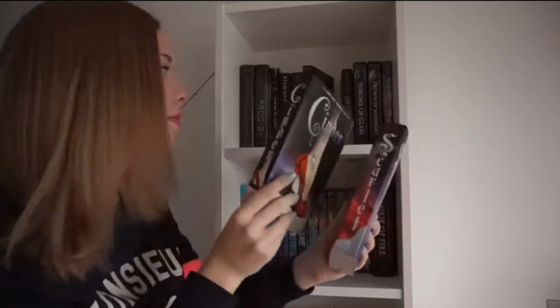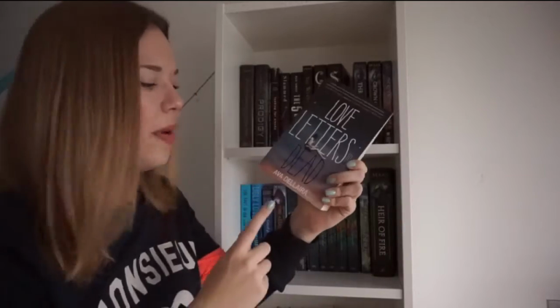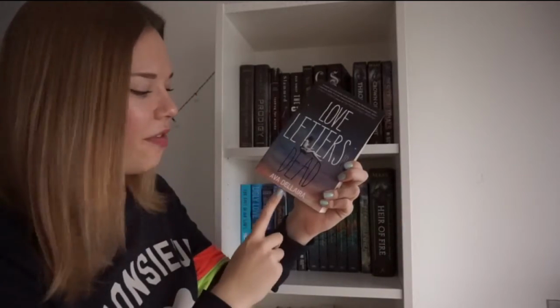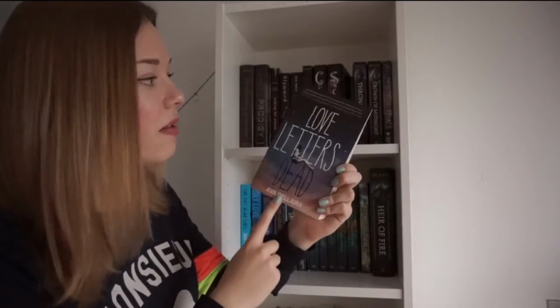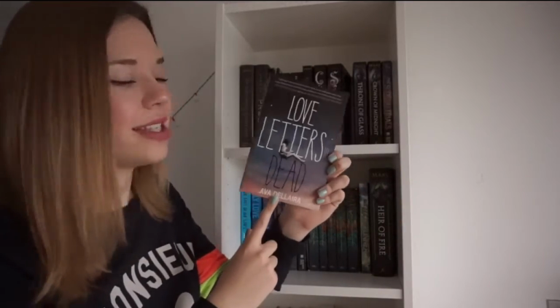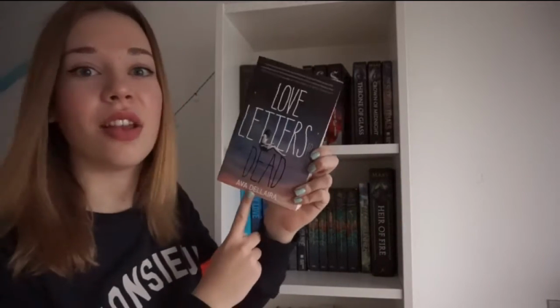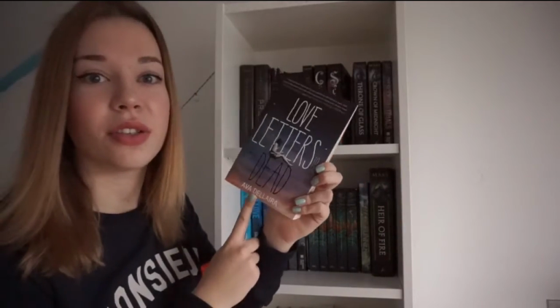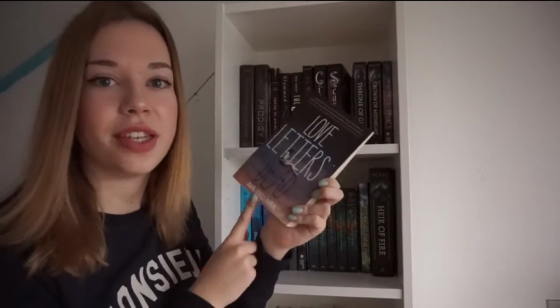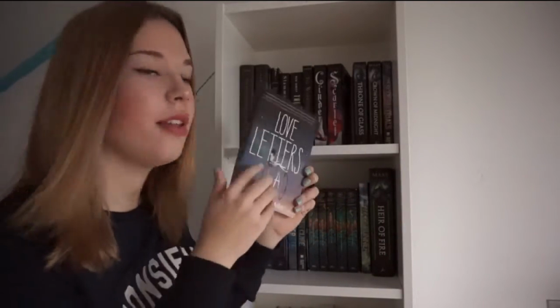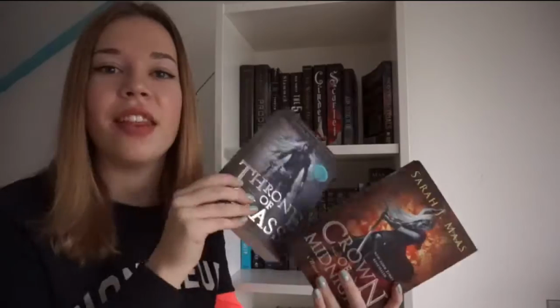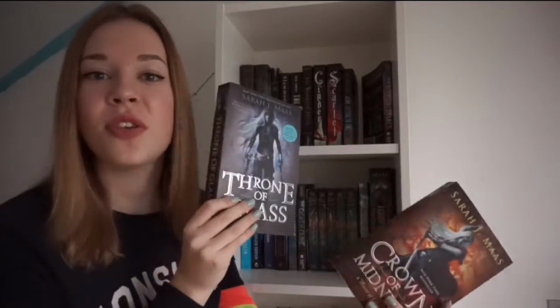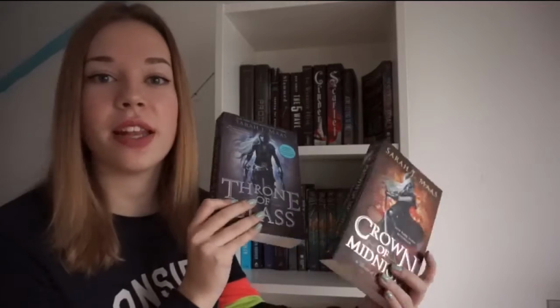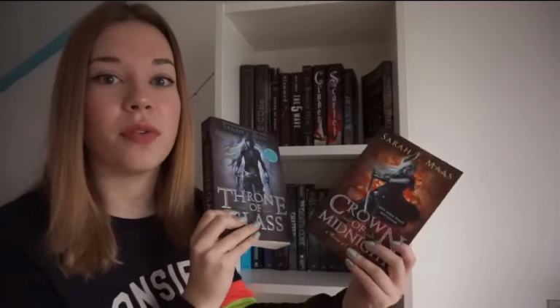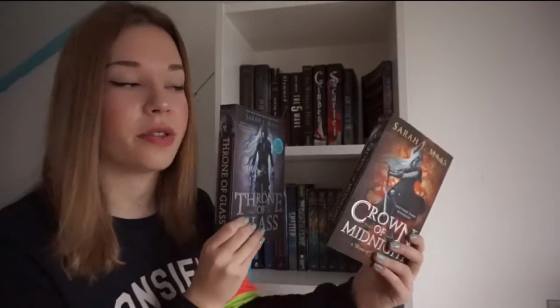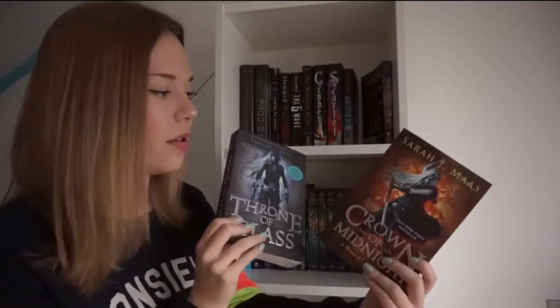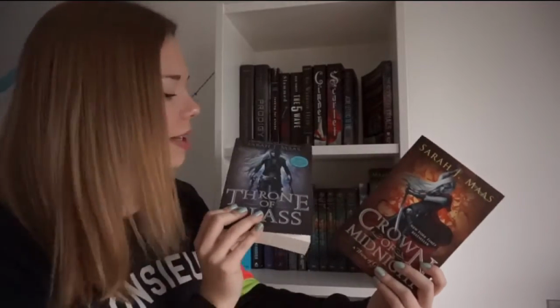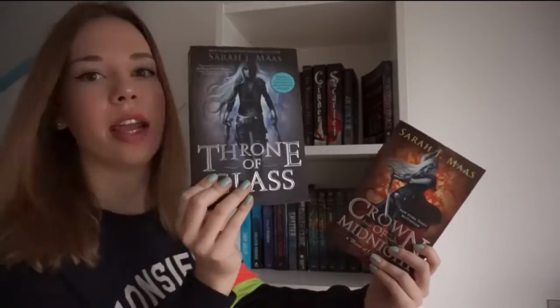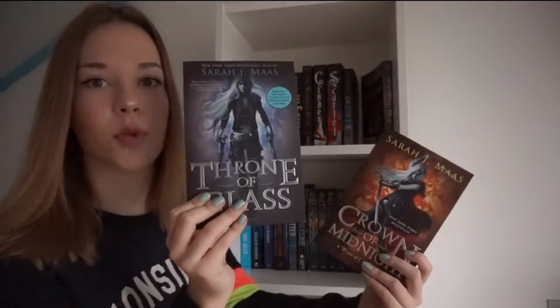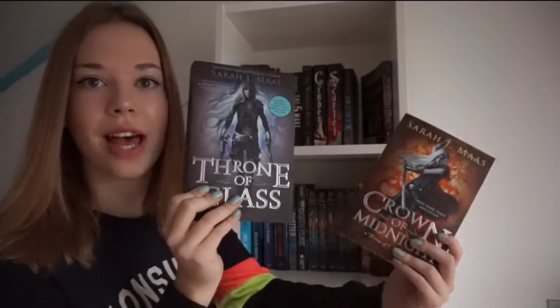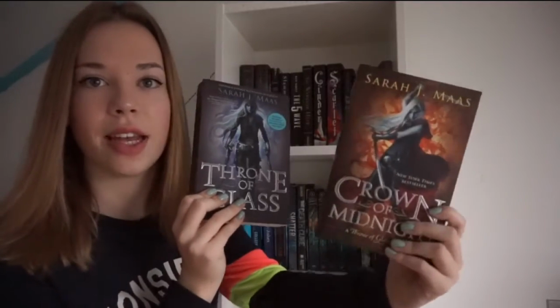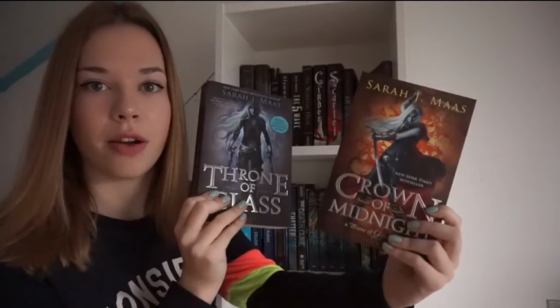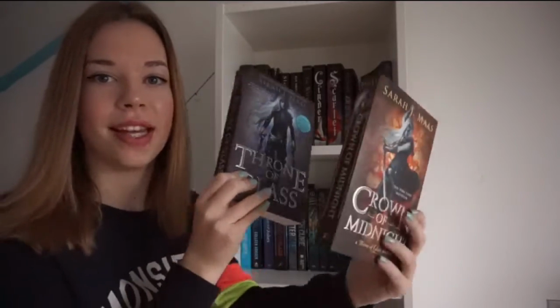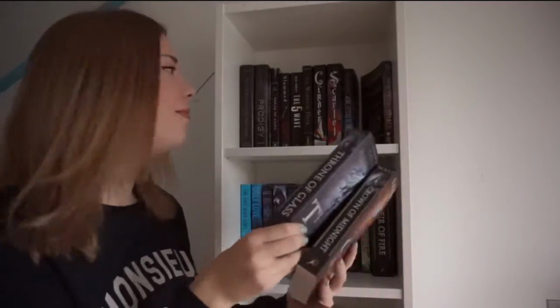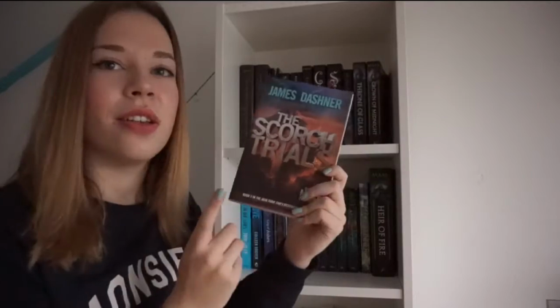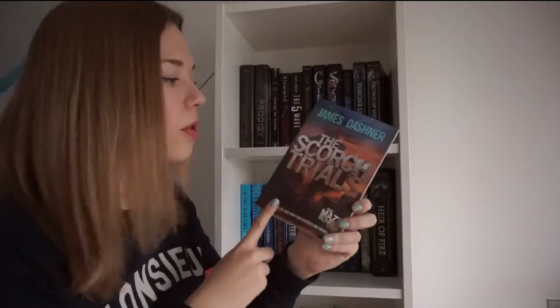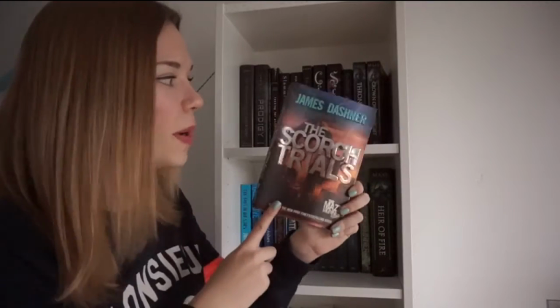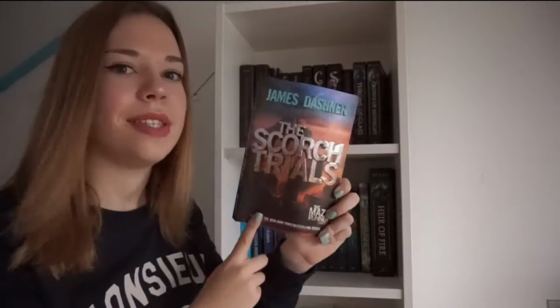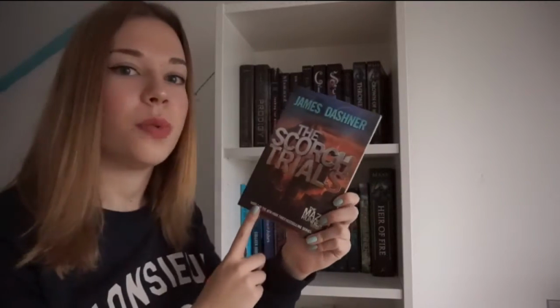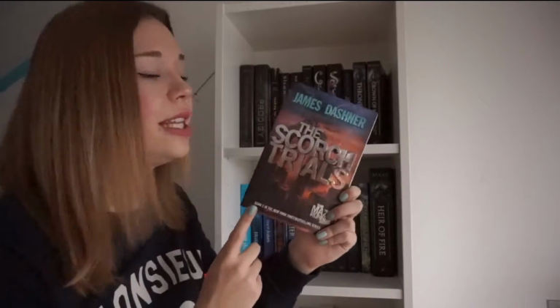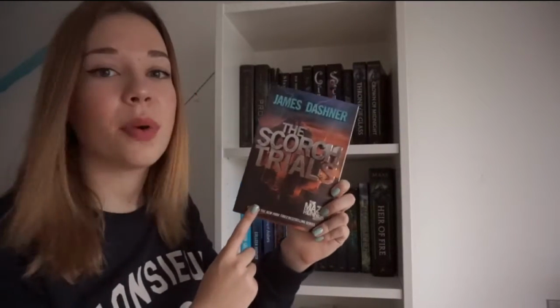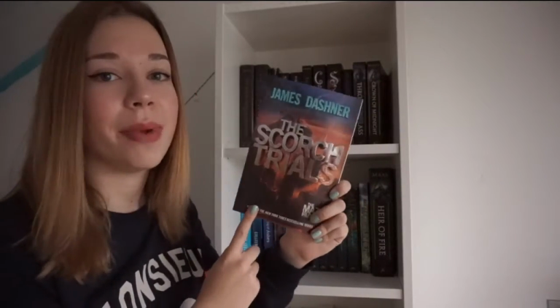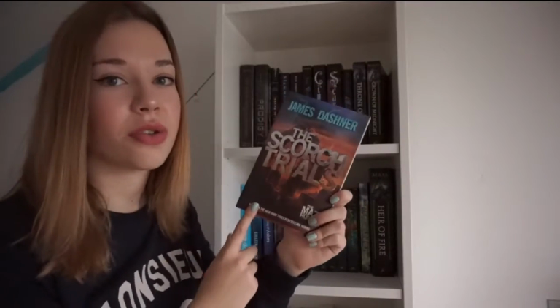A book by Ava Dellaira and this is Love Letters to the Dead. And the first two books in the Throne of Glass series by Sarah J. Maas: Throne of Glass and Crown of Midnight. The Scorch Trials by James Dashner, which is the second book in the Maze Runner trilogy.